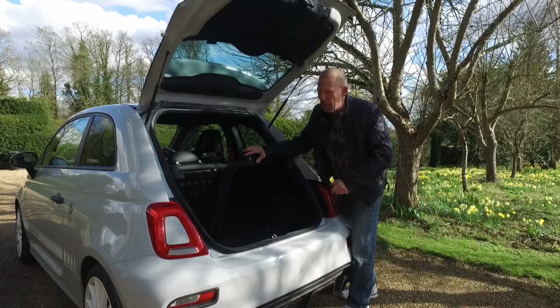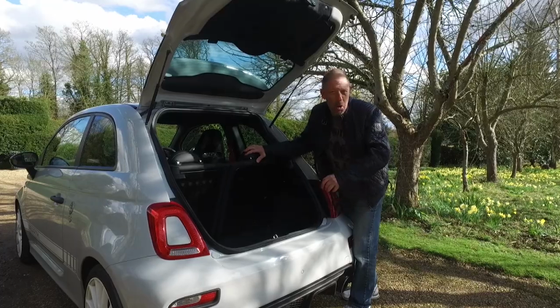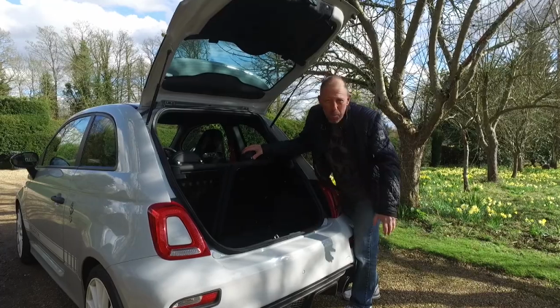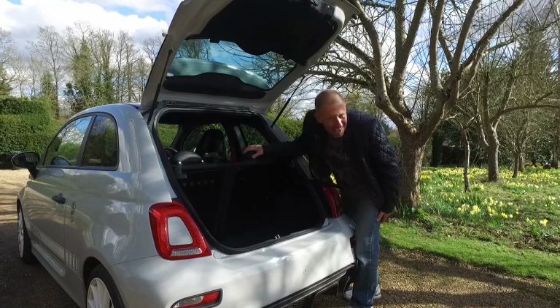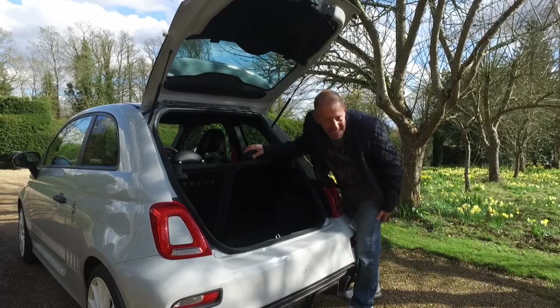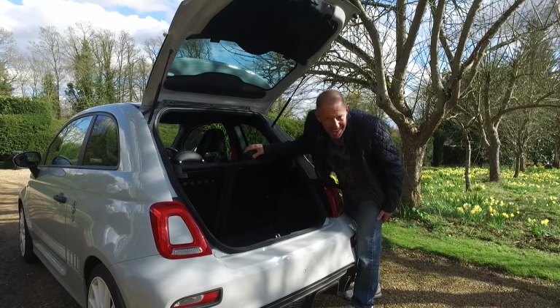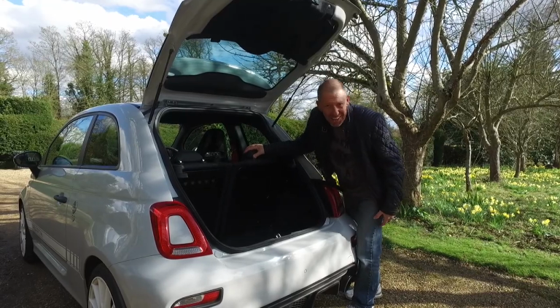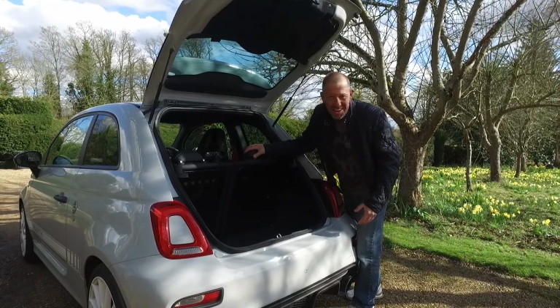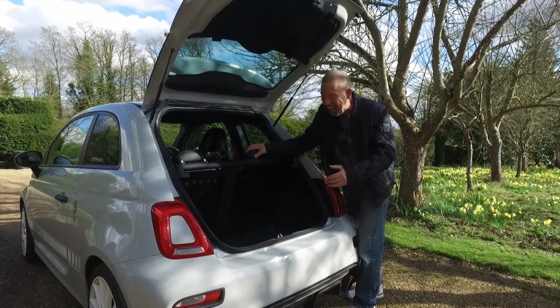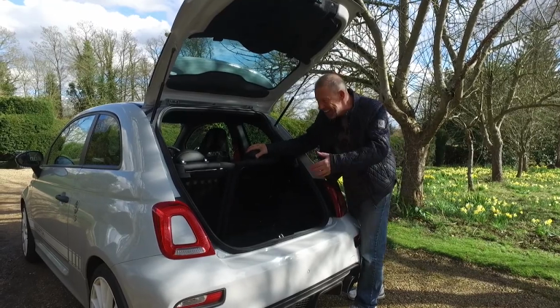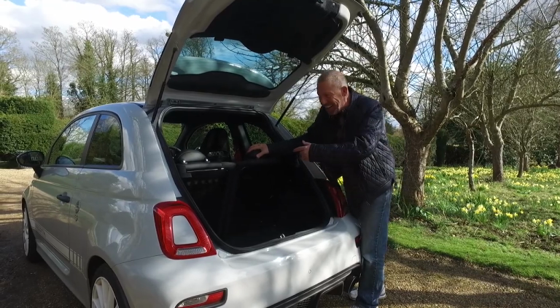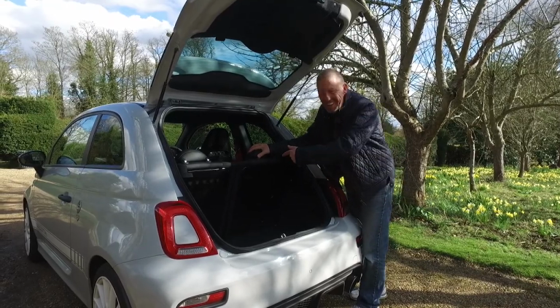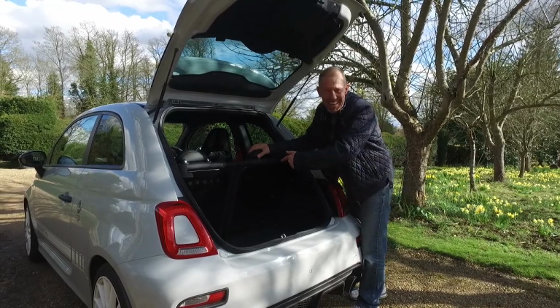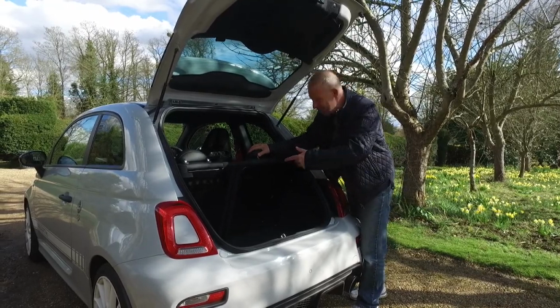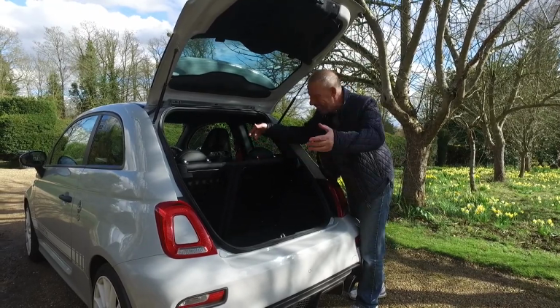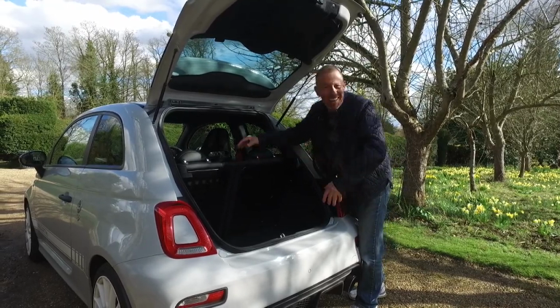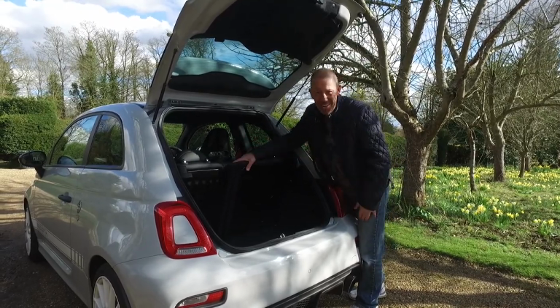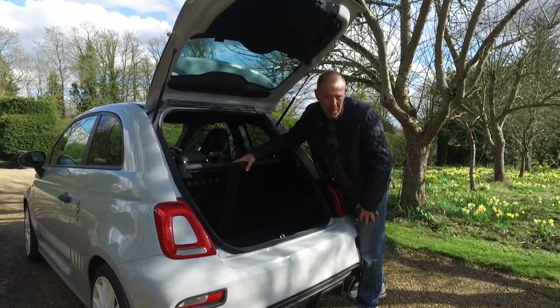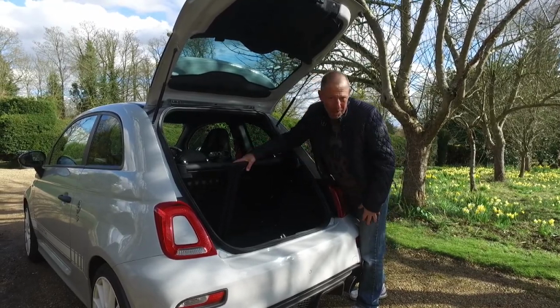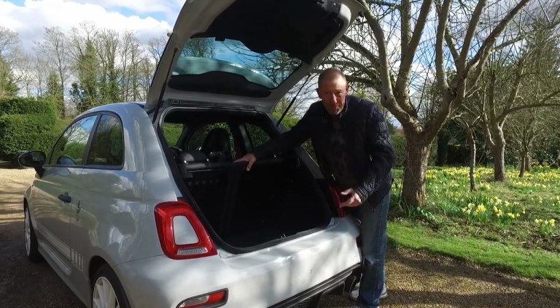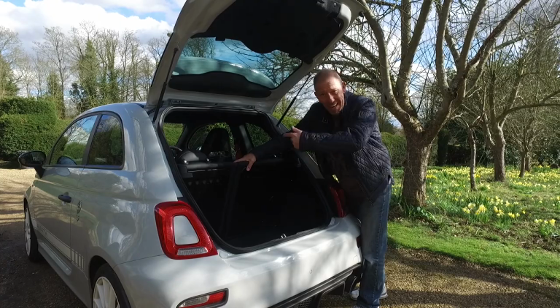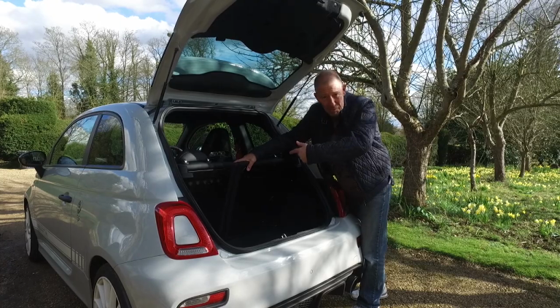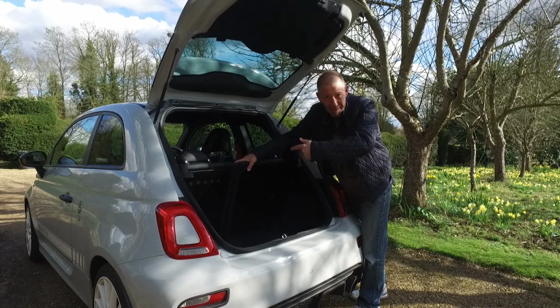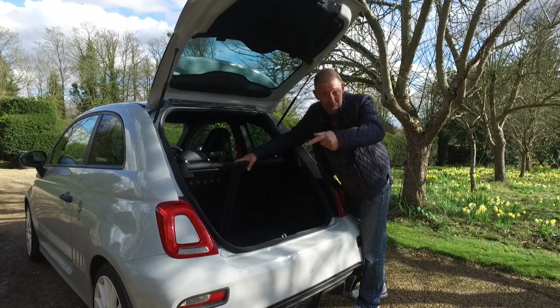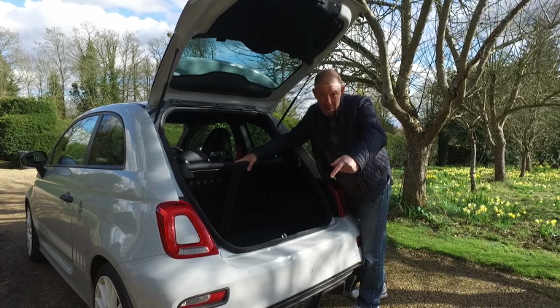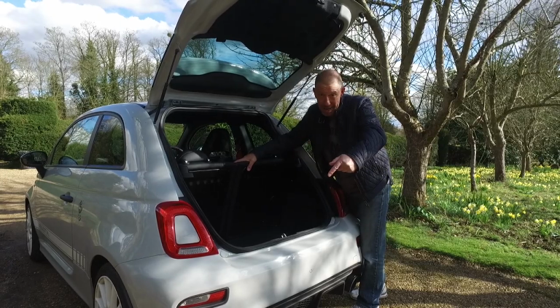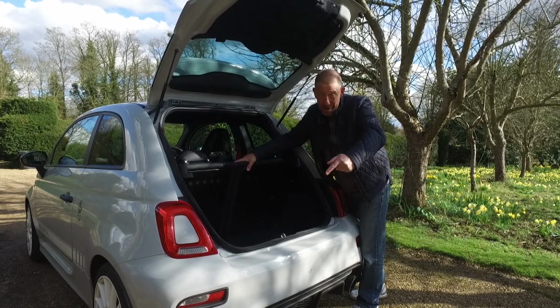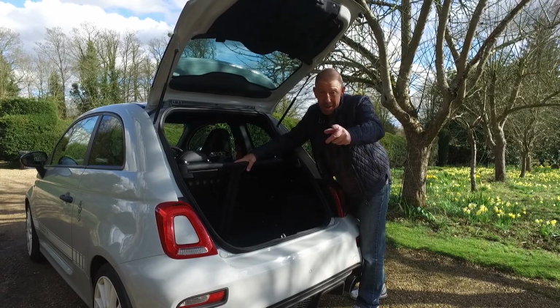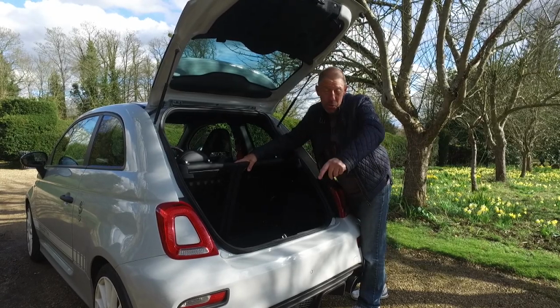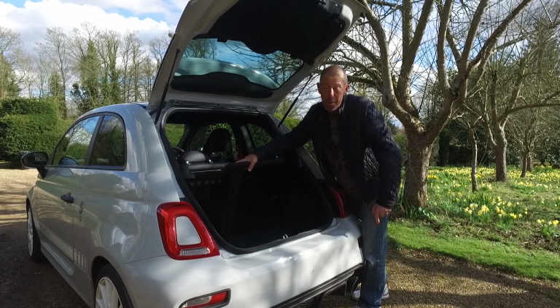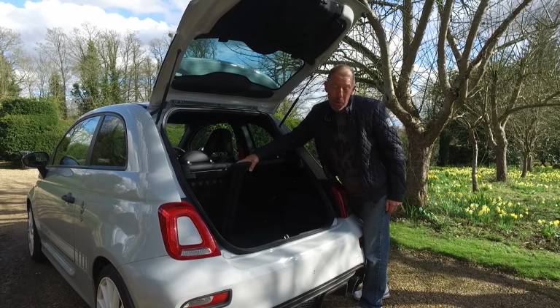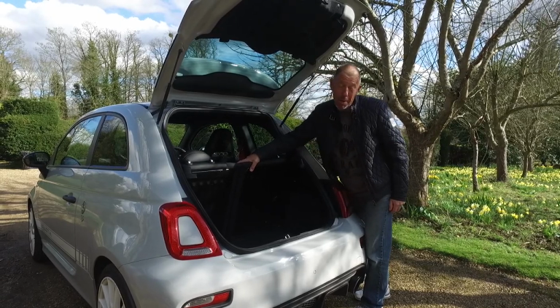Who cares? At the end of the day, this thing is just so much fun. Let's get in the front before we get it out on the road and you'll see what I'm talking about.